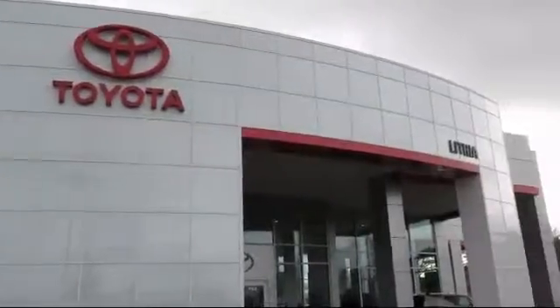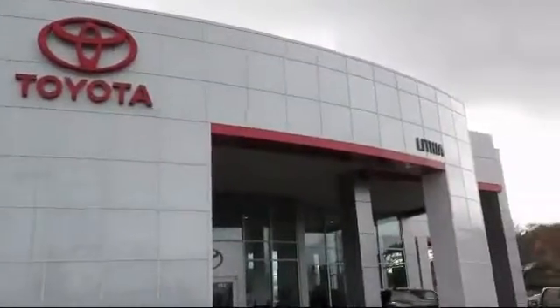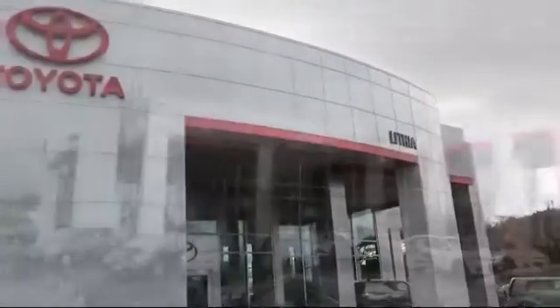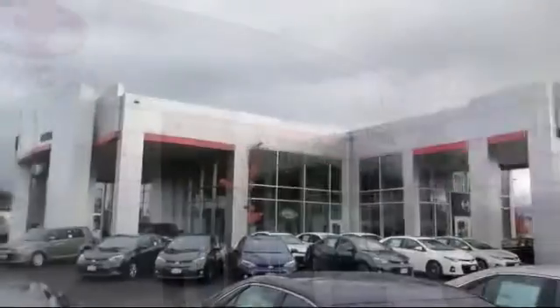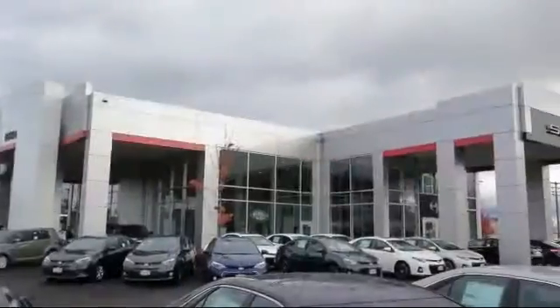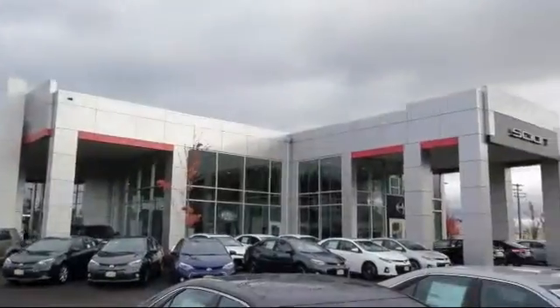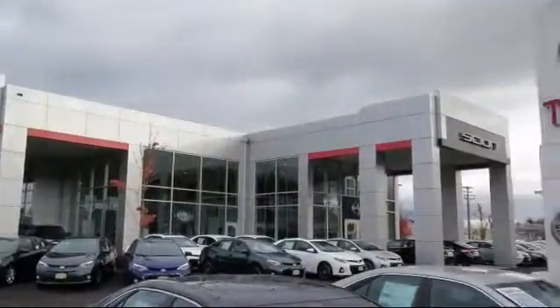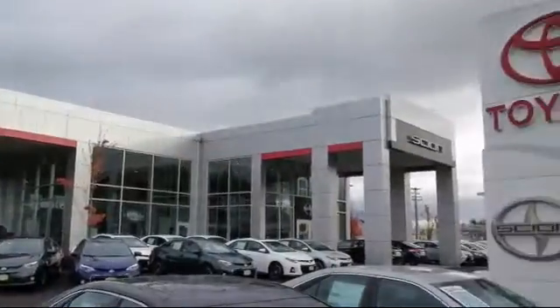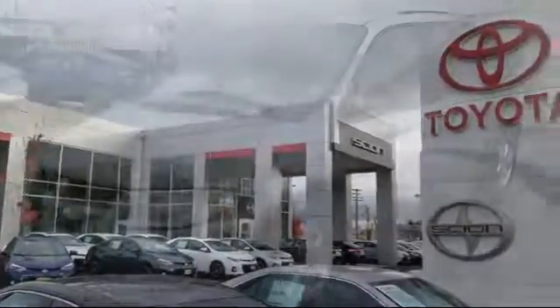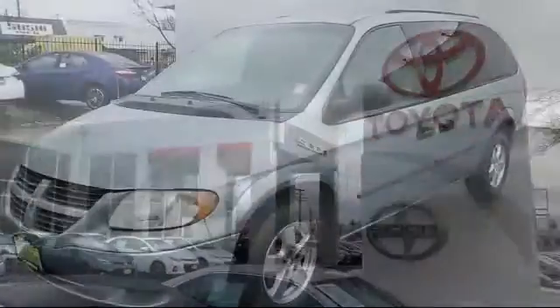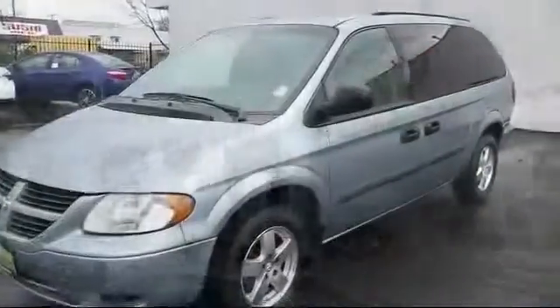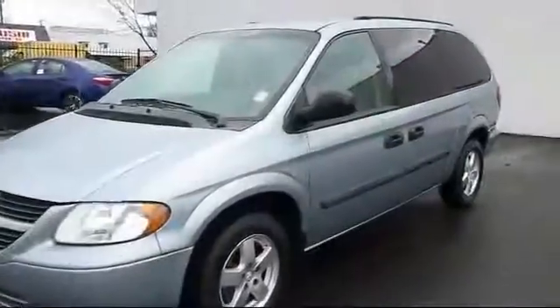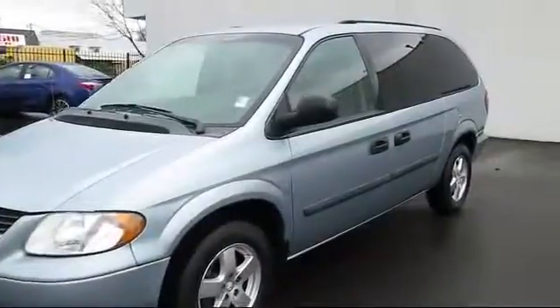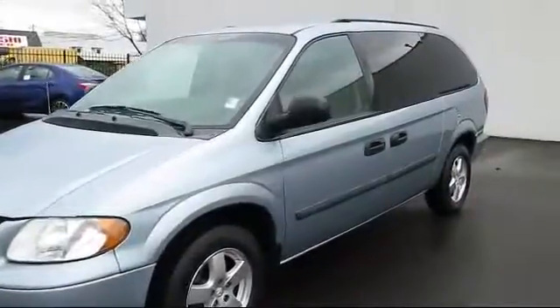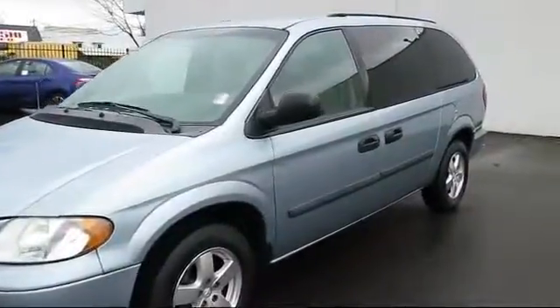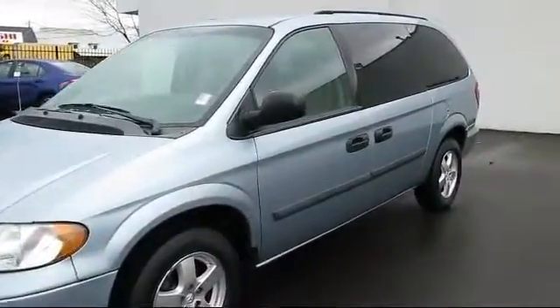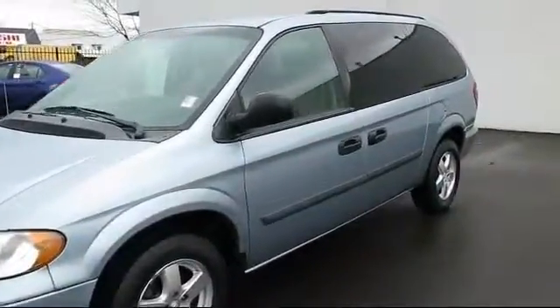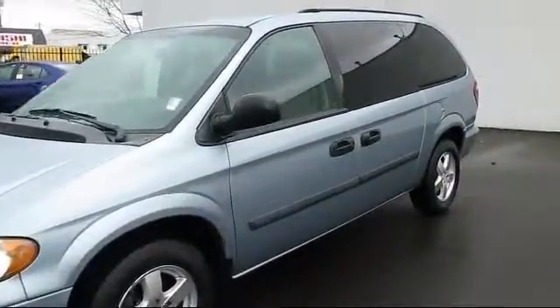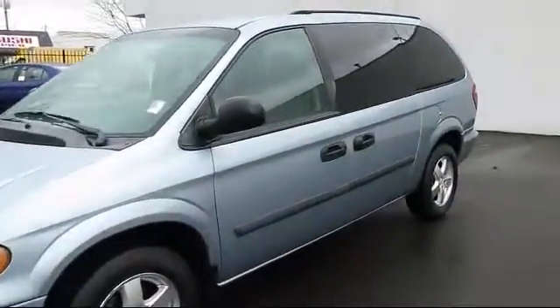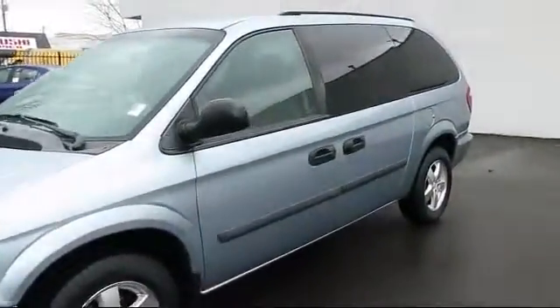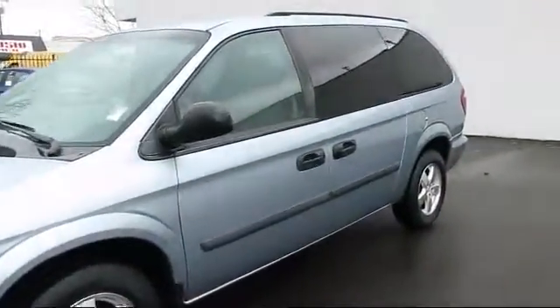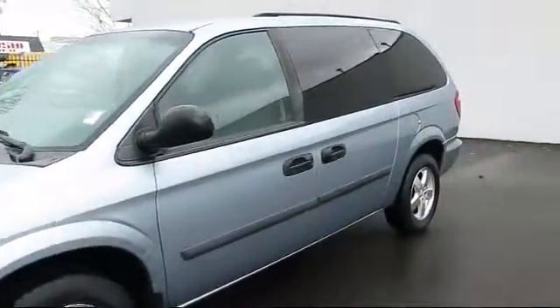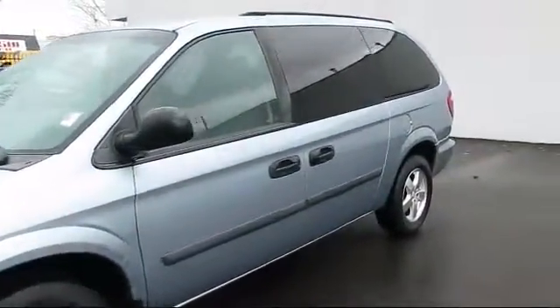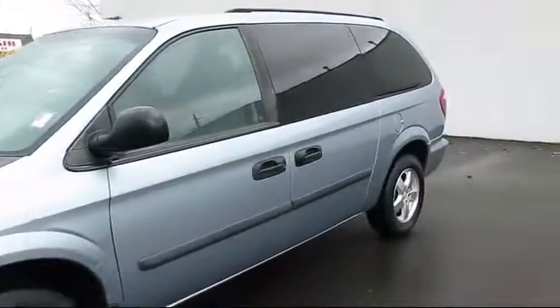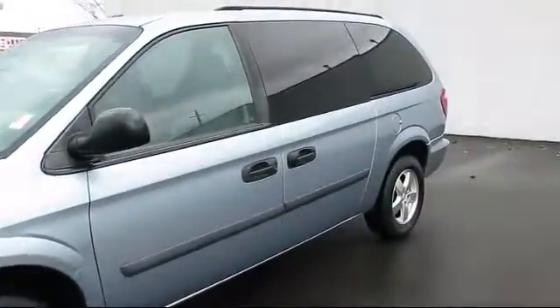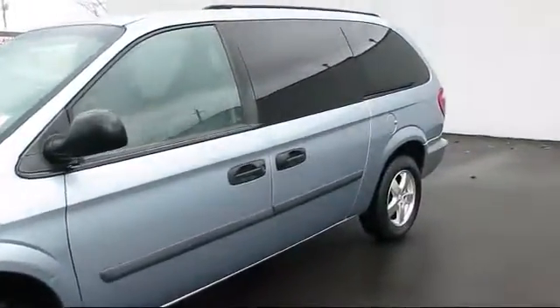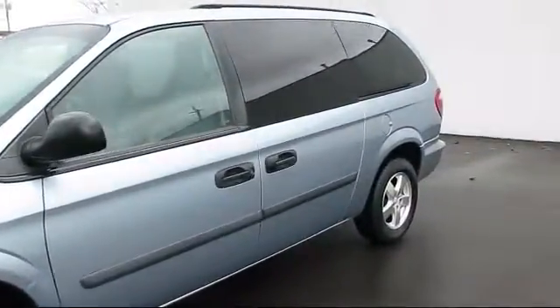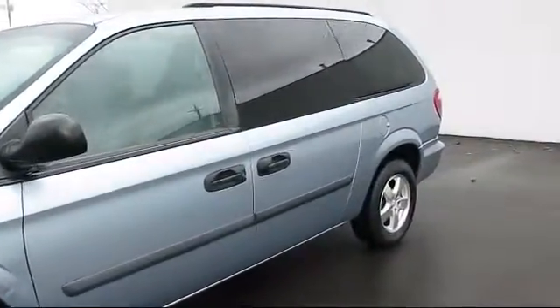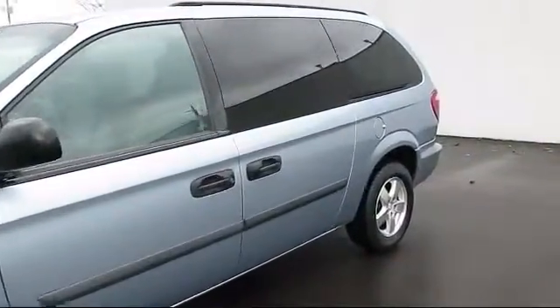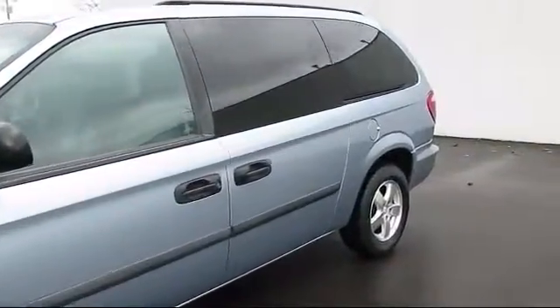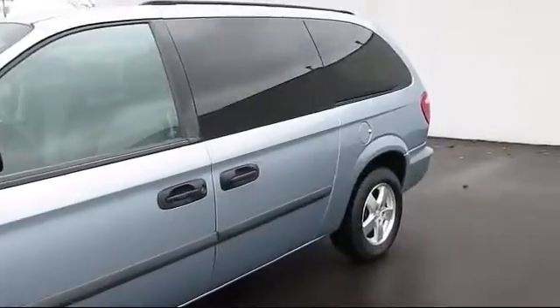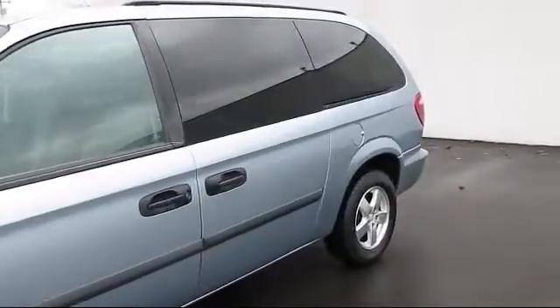Welcome to Lithia Toyota of Springfield. Here's a look at one of our quality pre-owned vehicles from our huge selection, and it comes equipped with alloy wheels,